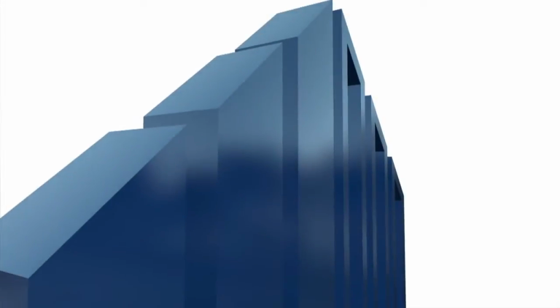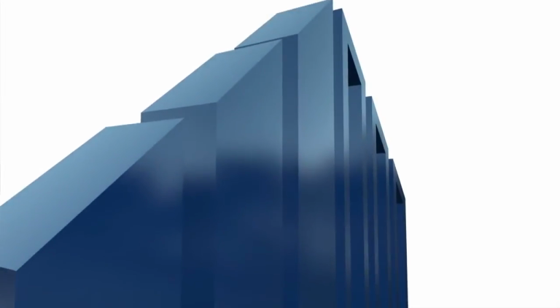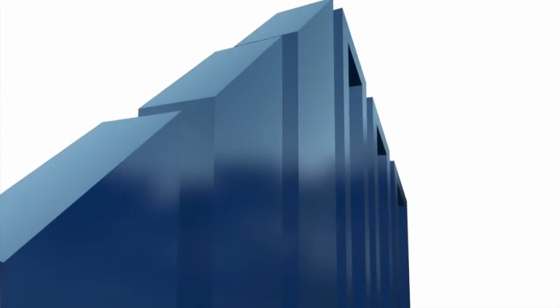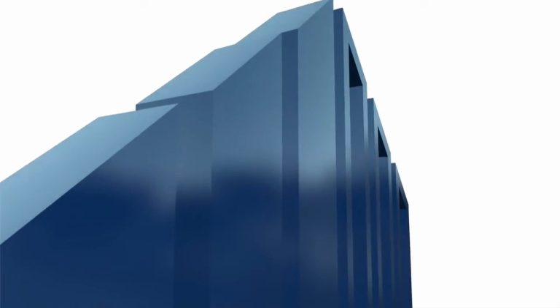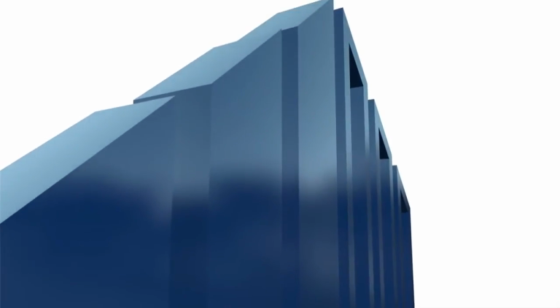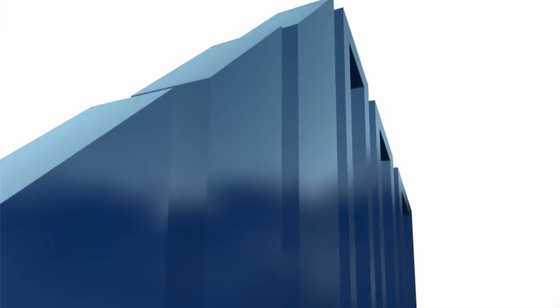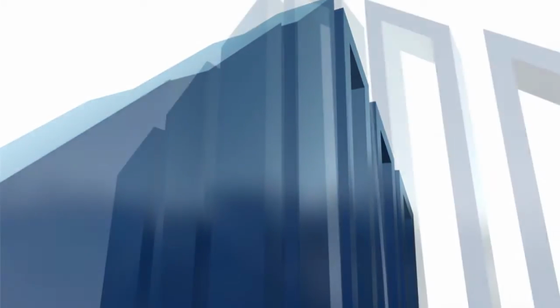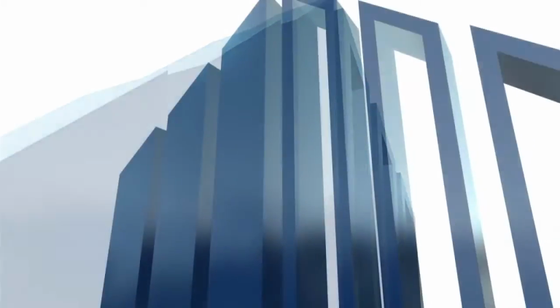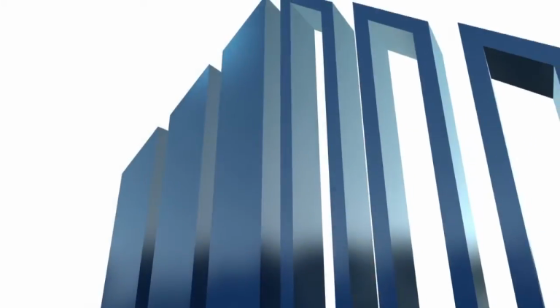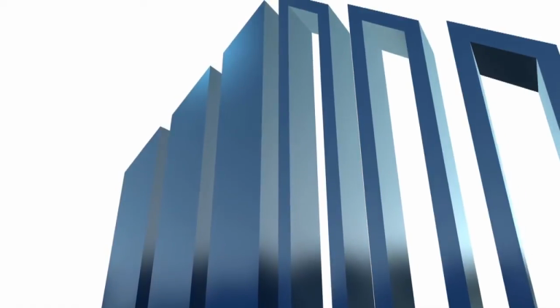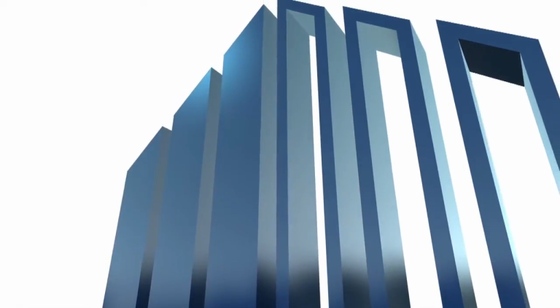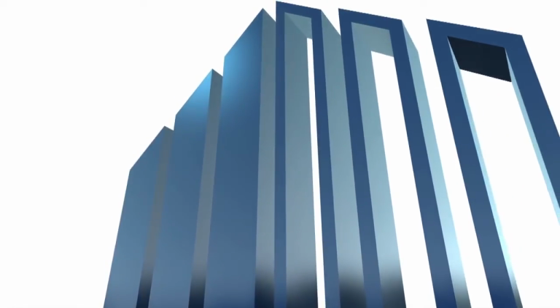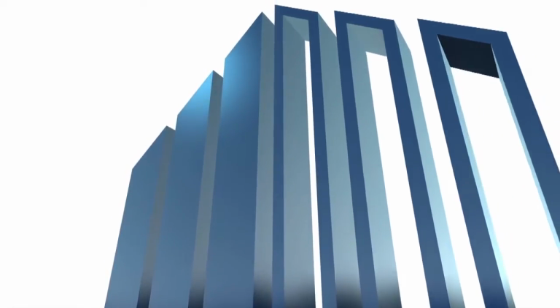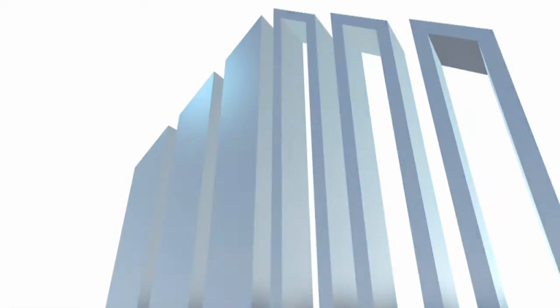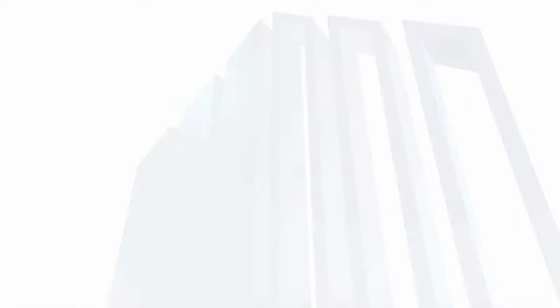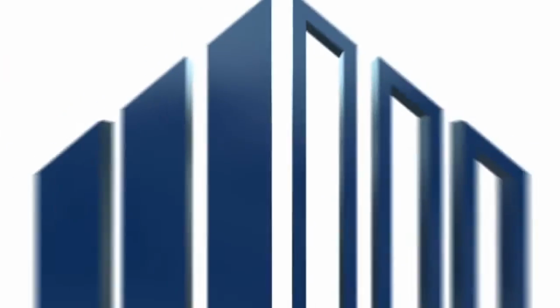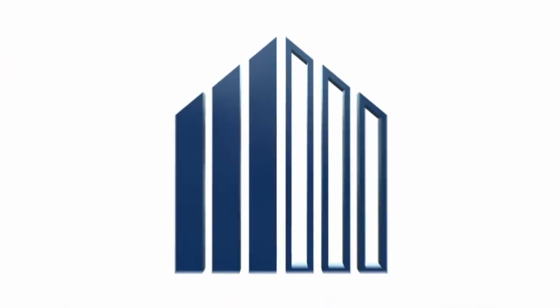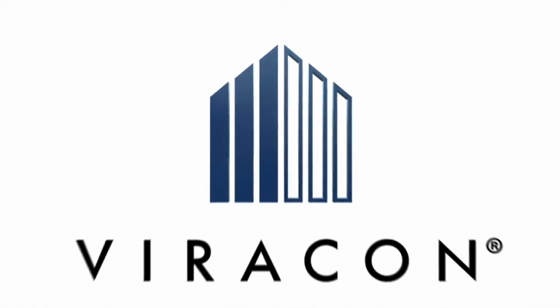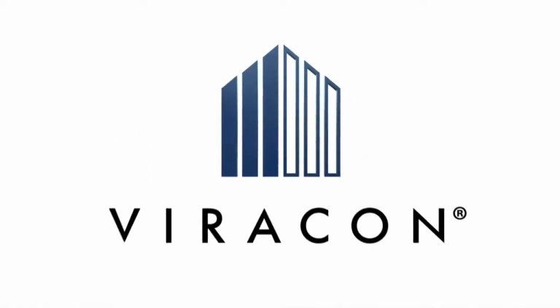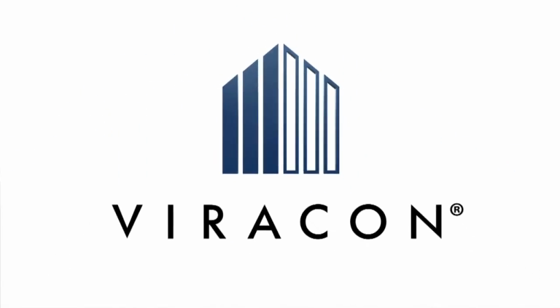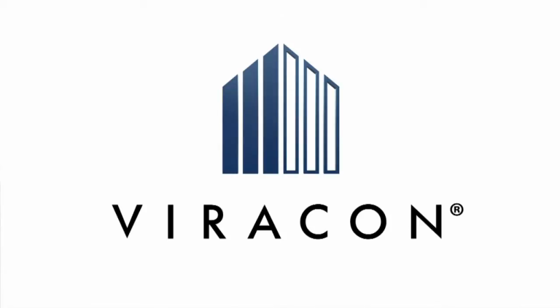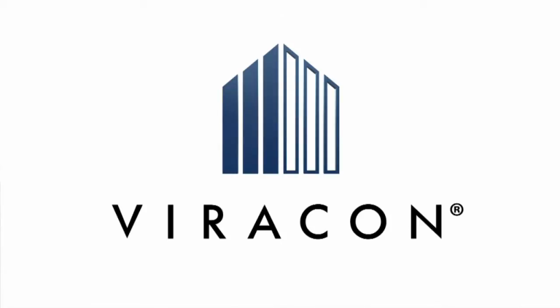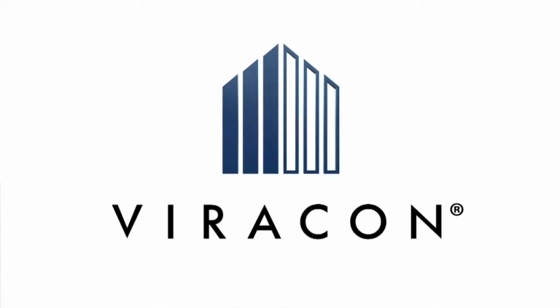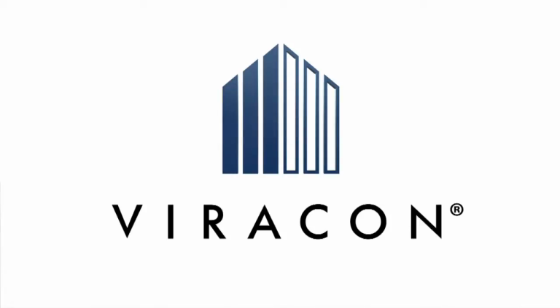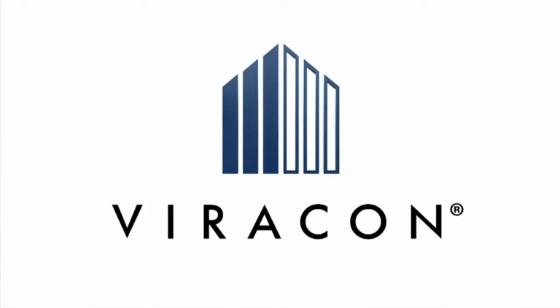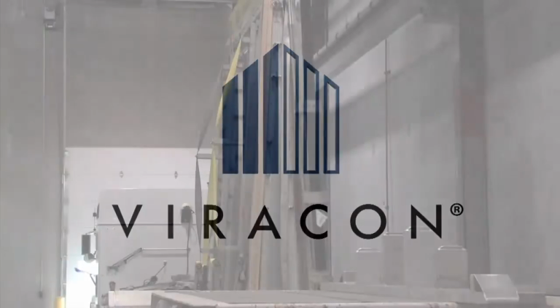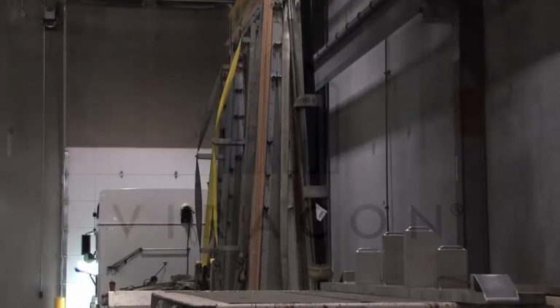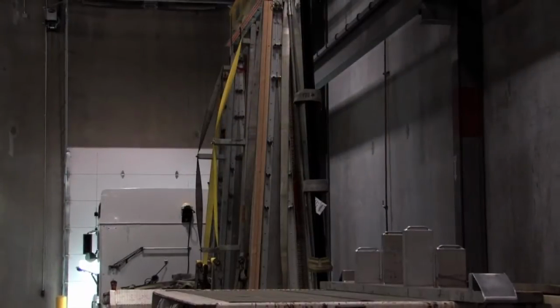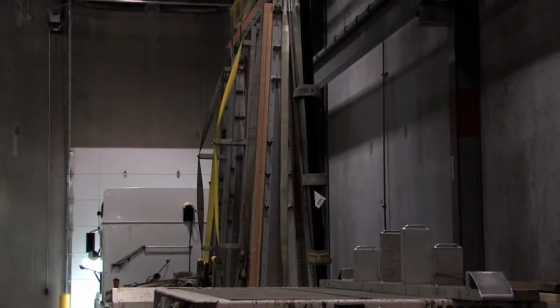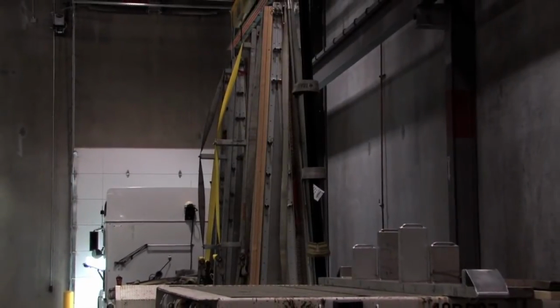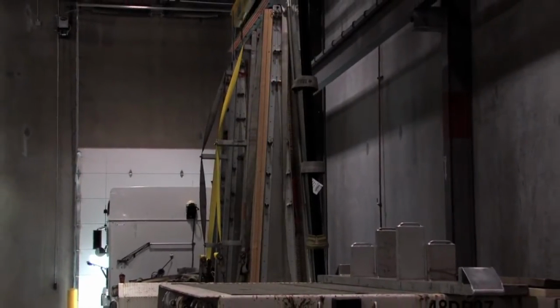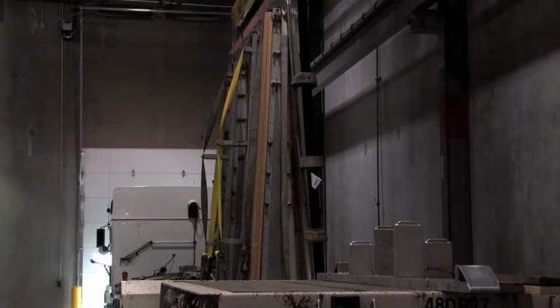Produced on Viracon's Owatonna, Minnesota campus and St. George, Utah campus, this production plant tour will cover glass fabrication processes such as cutting, tempering, silk screening, coating, laminating, special fabrication, and insulating.